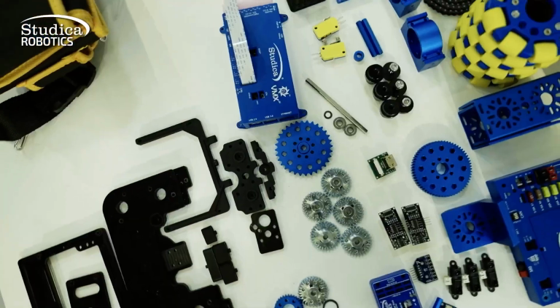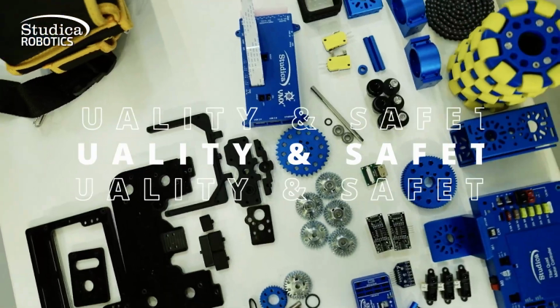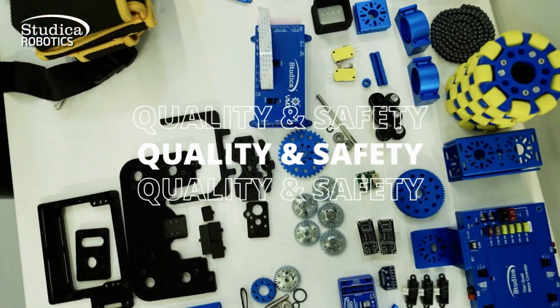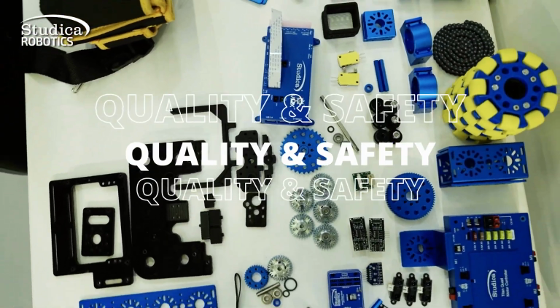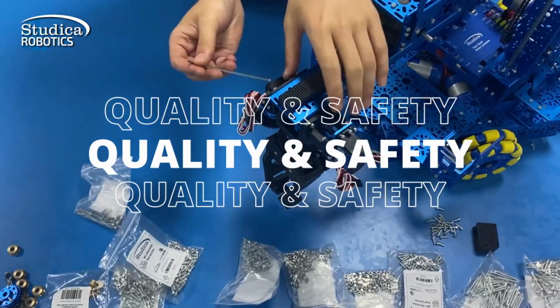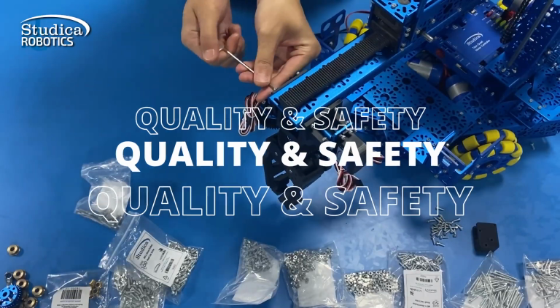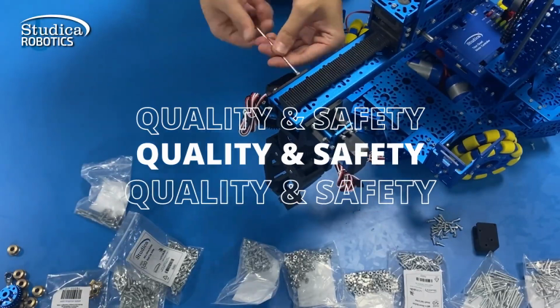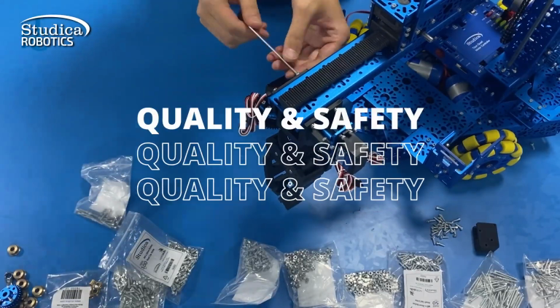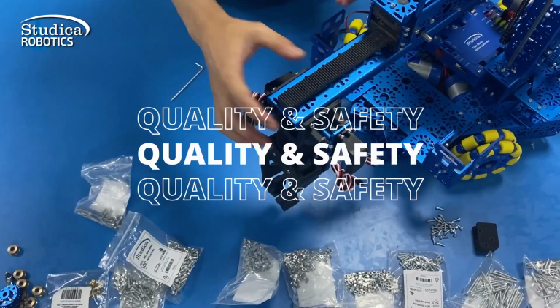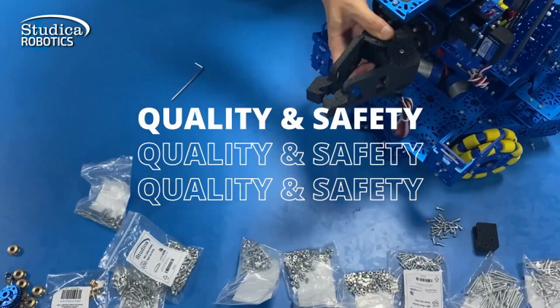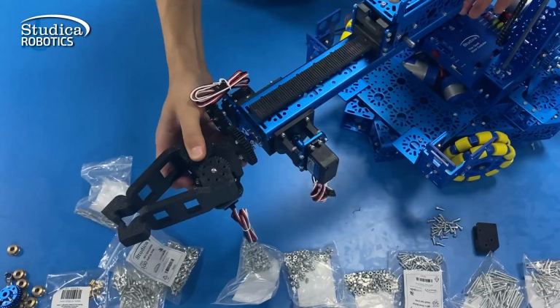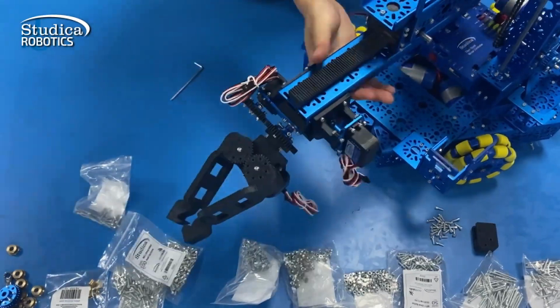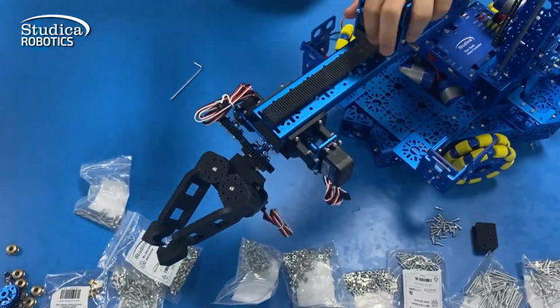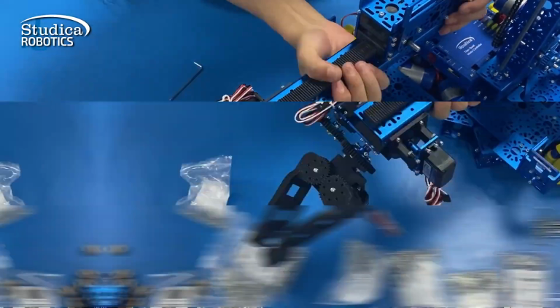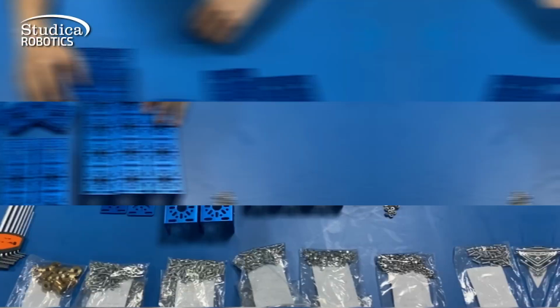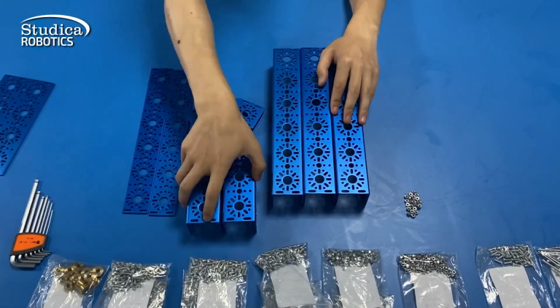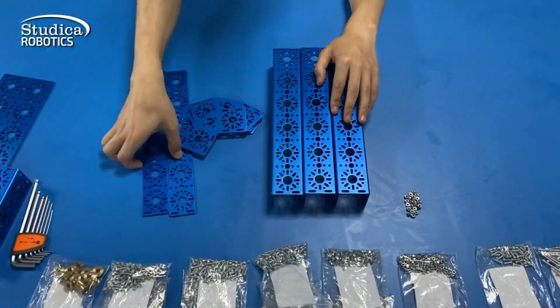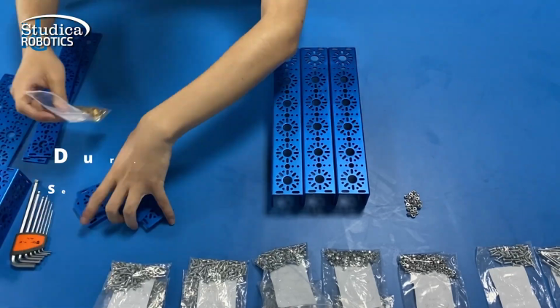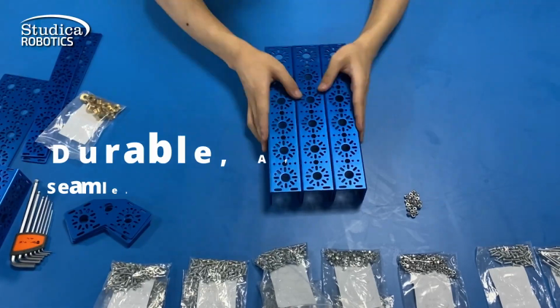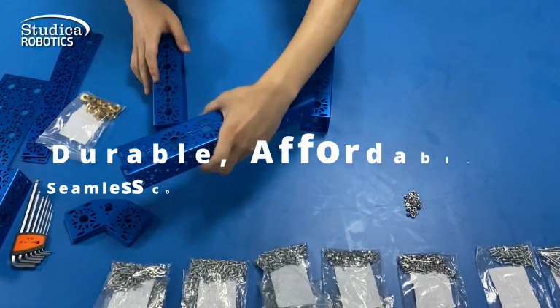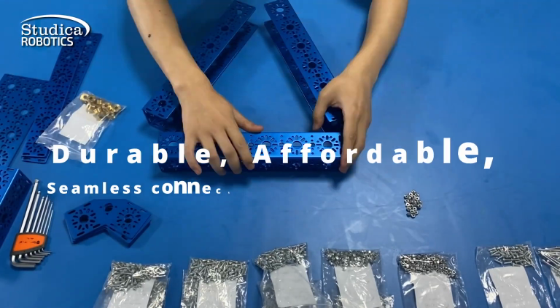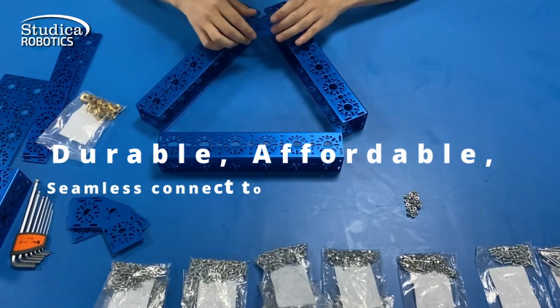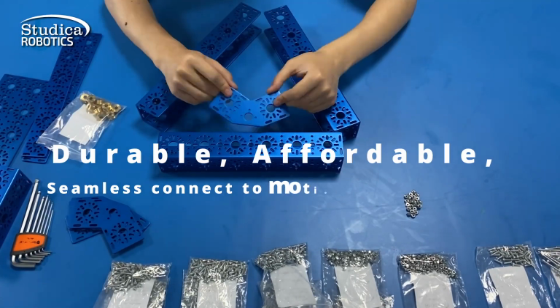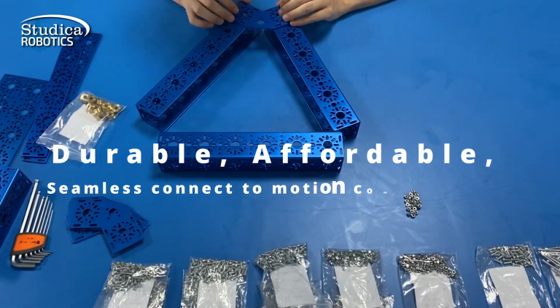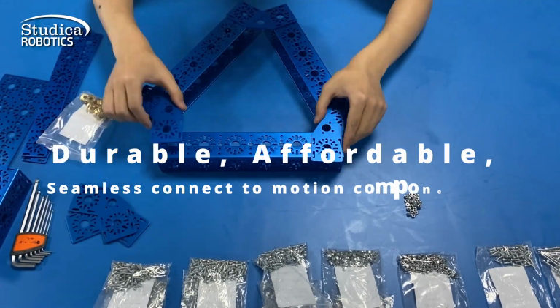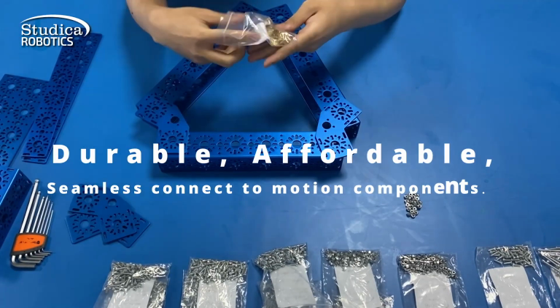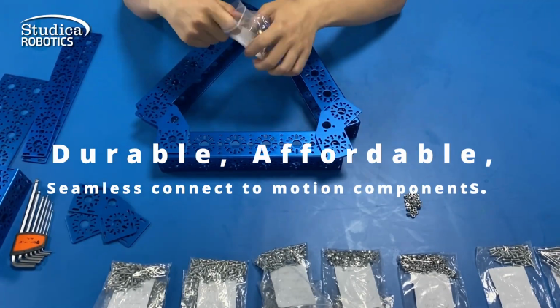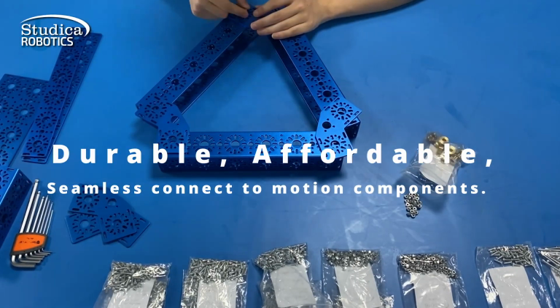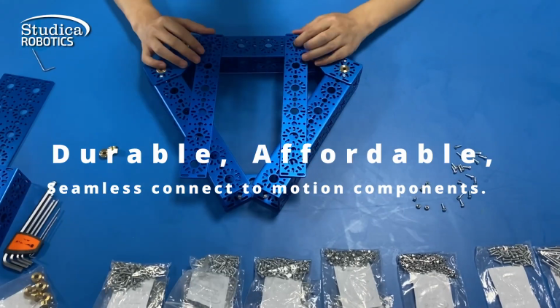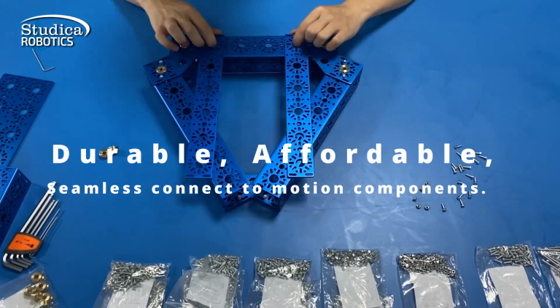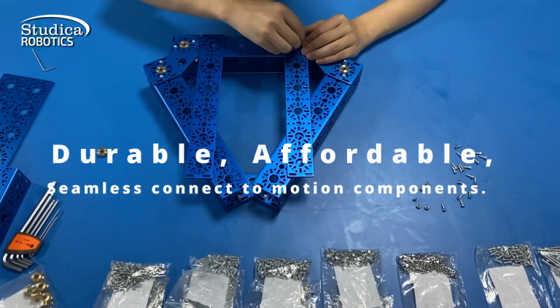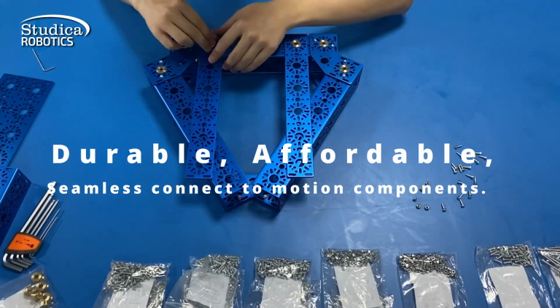We prioritize quality and safety, surpassing expectations. Our structure components are durable, affordable, and seamlessly connect to motion components.